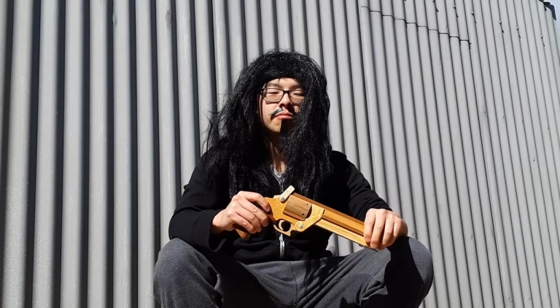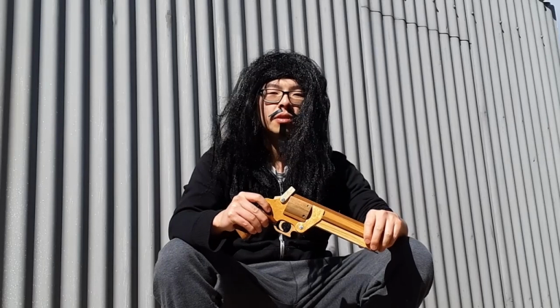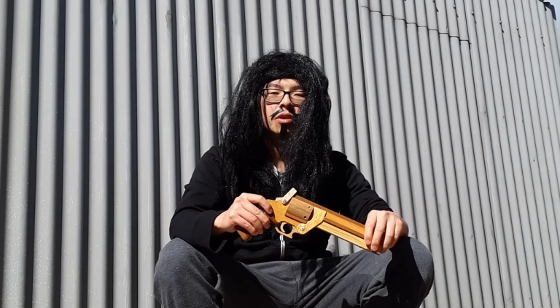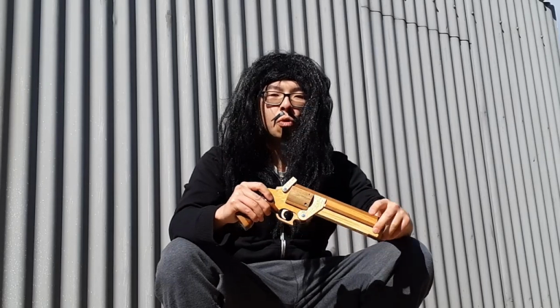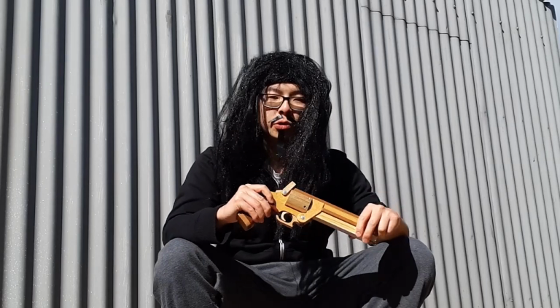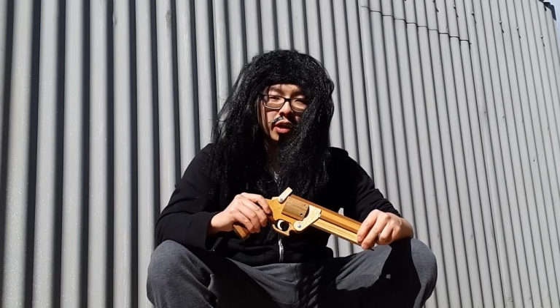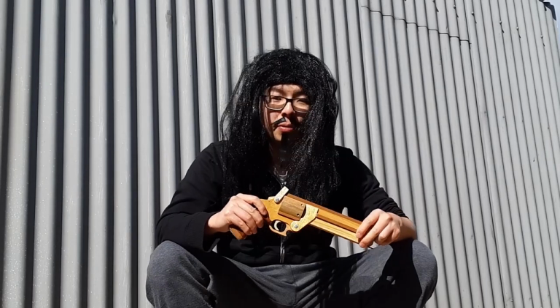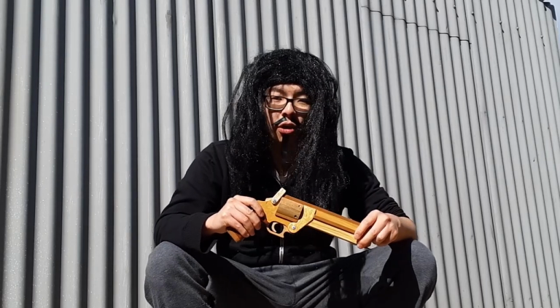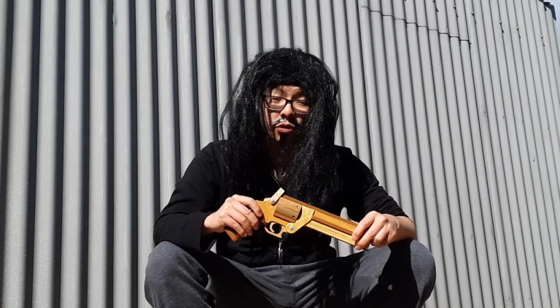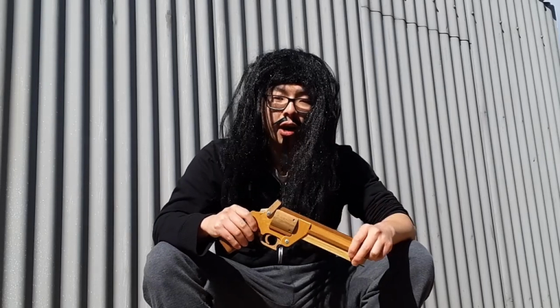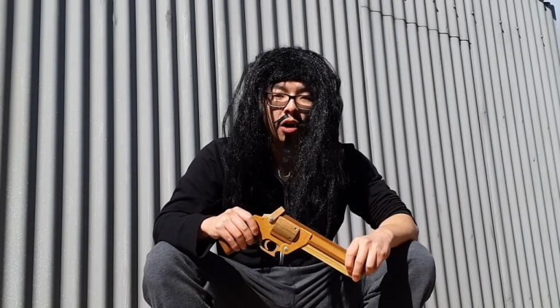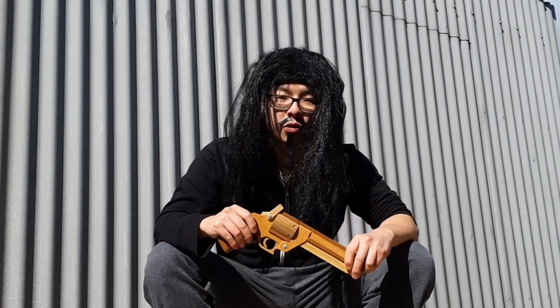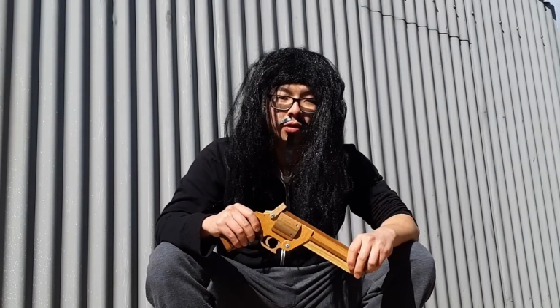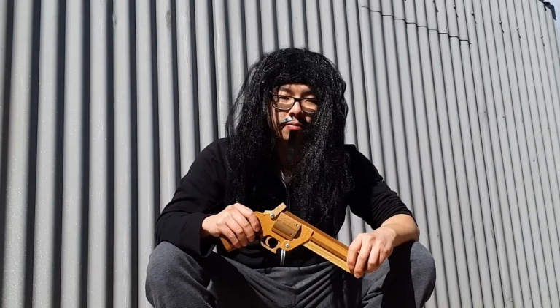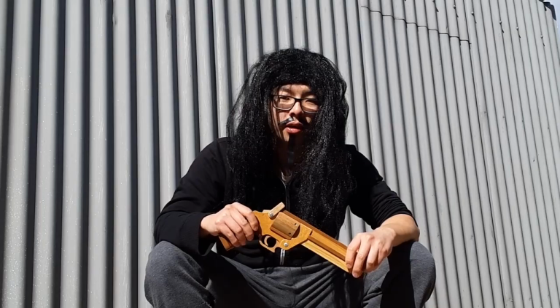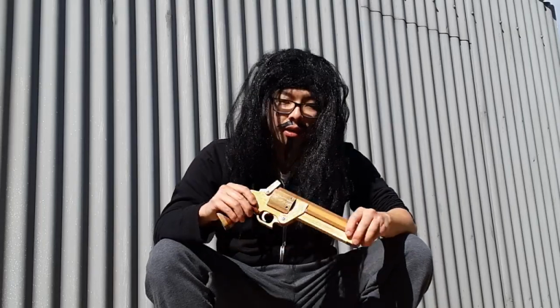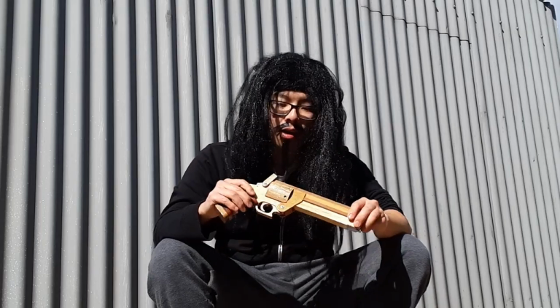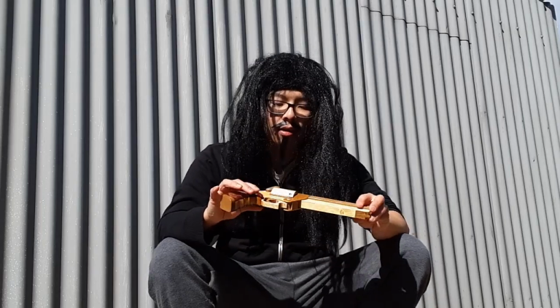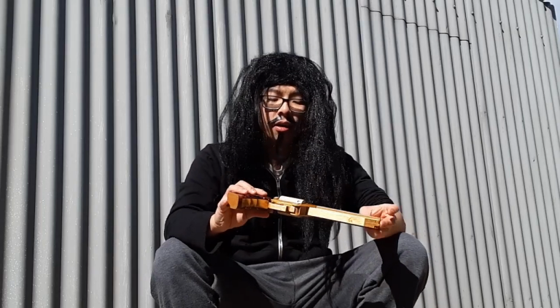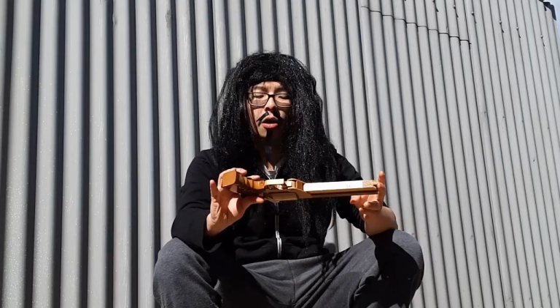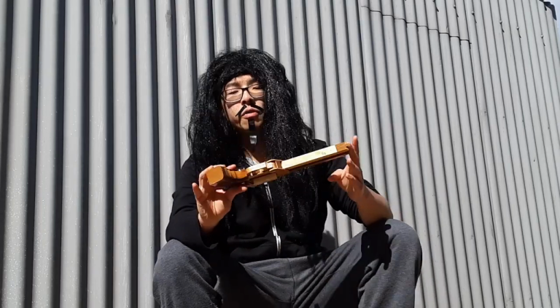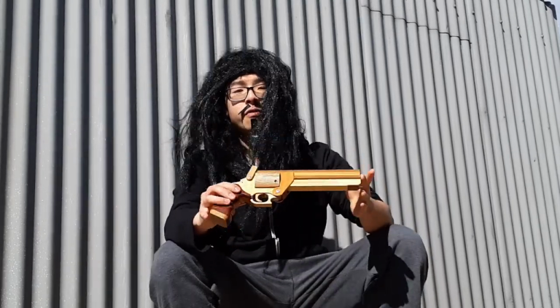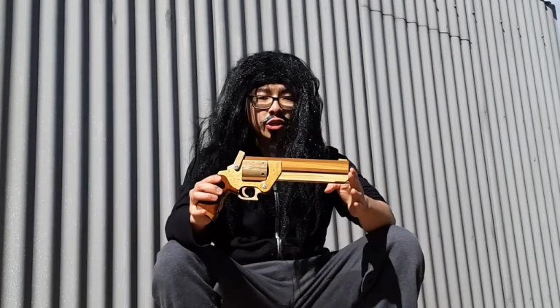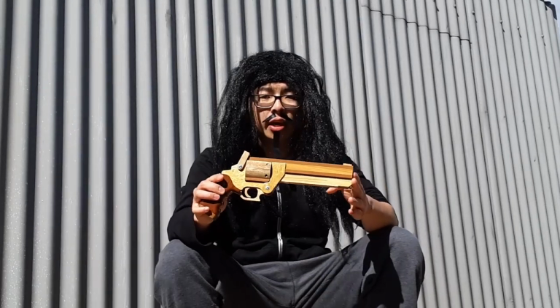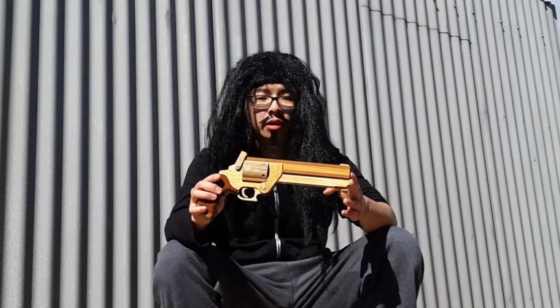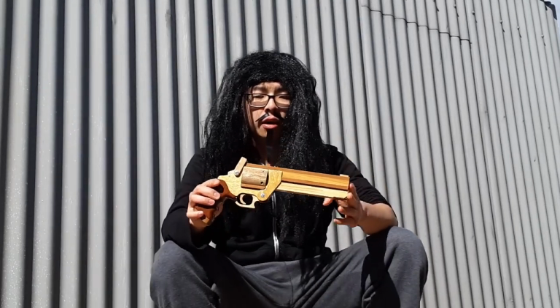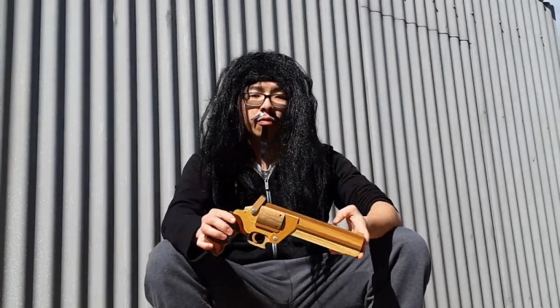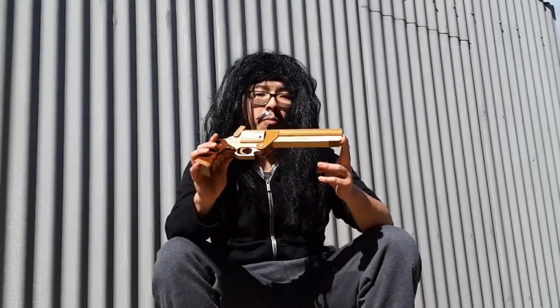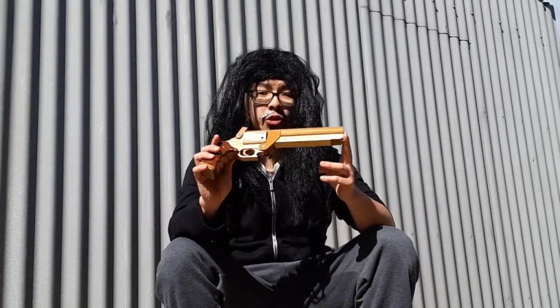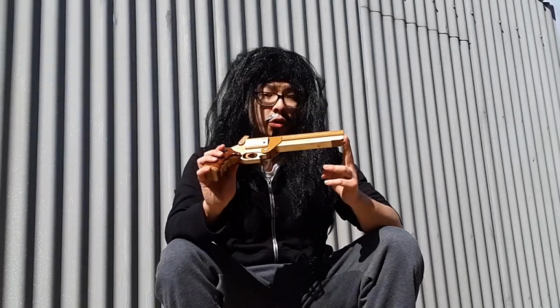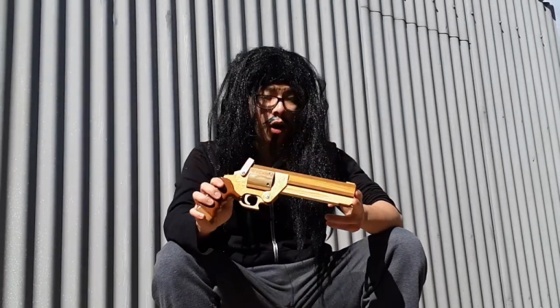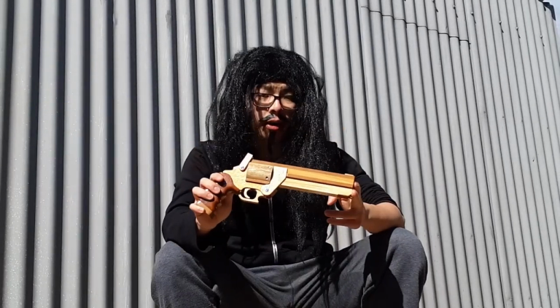Hi, welcome to another episode of Triad Guy Reviews. Today I'm going to review Vash's gun from the show Trigun.